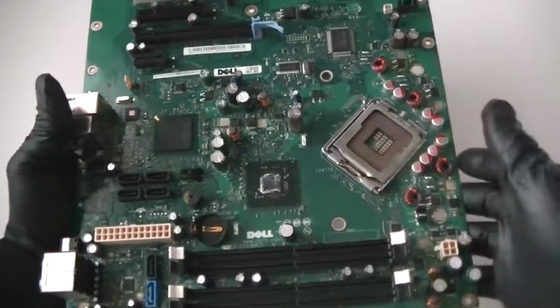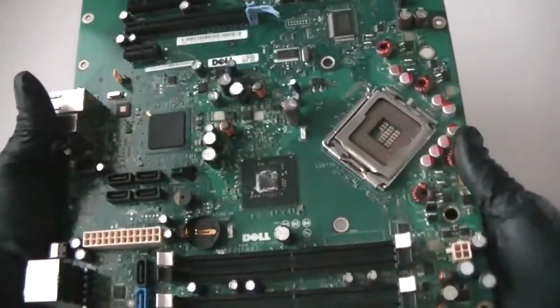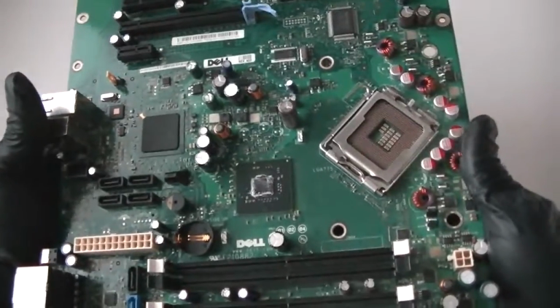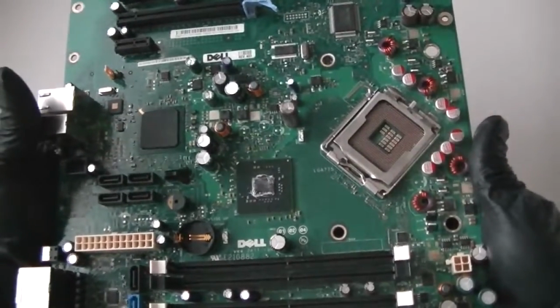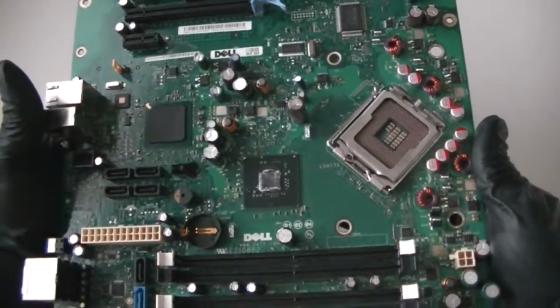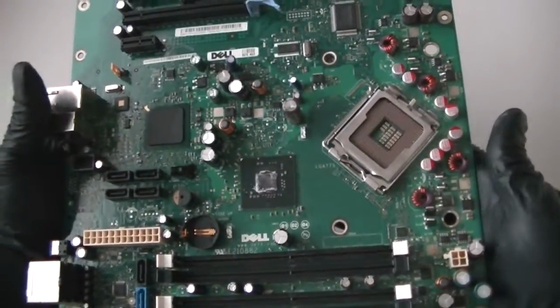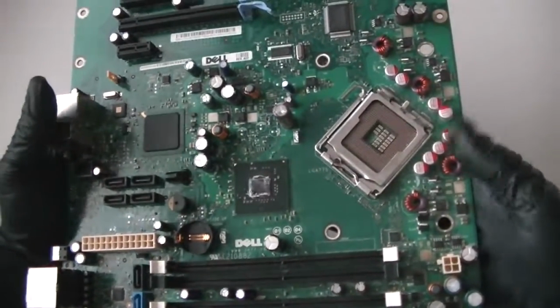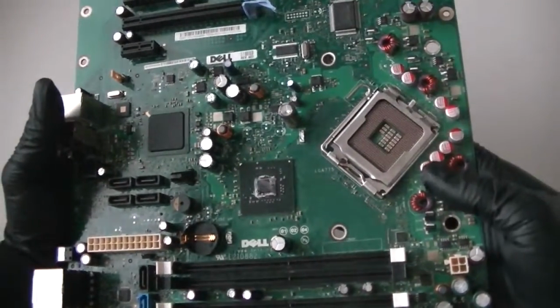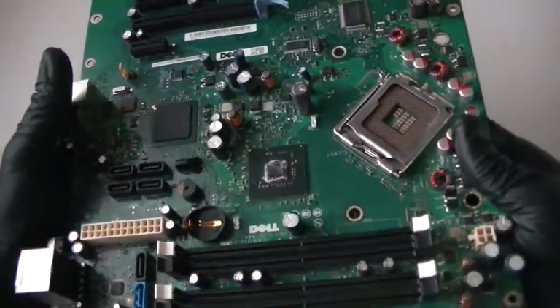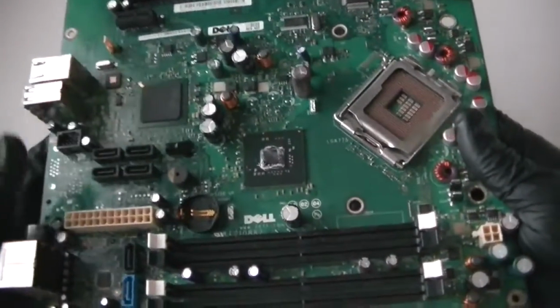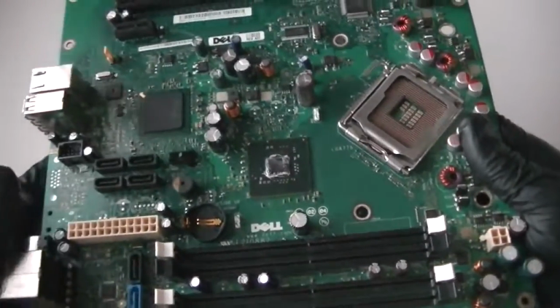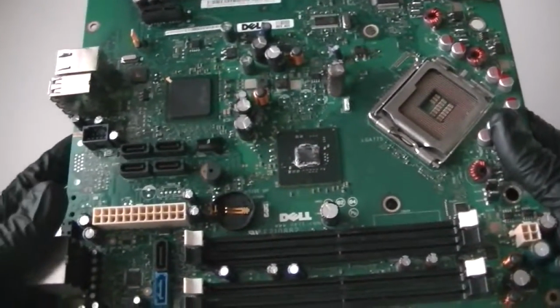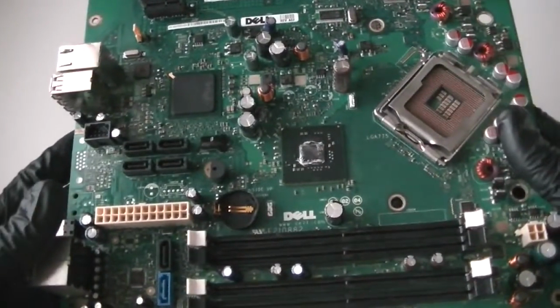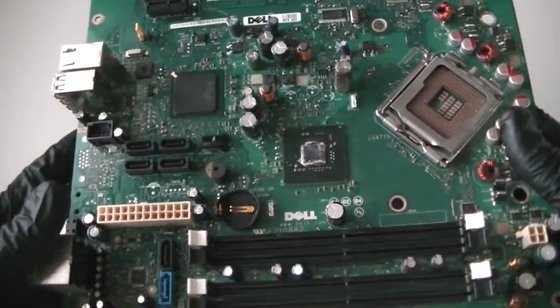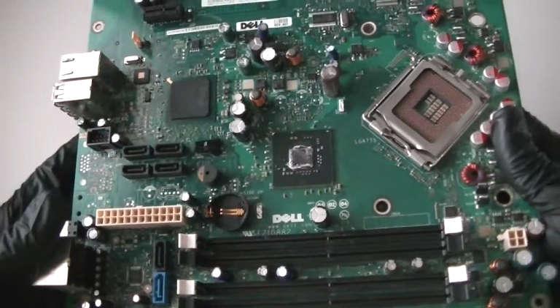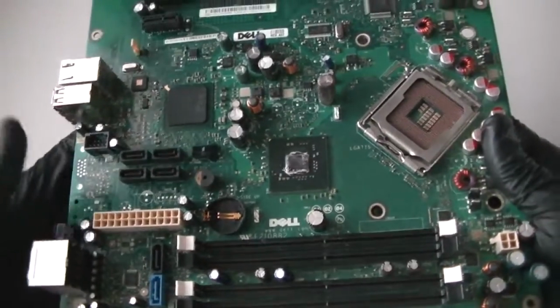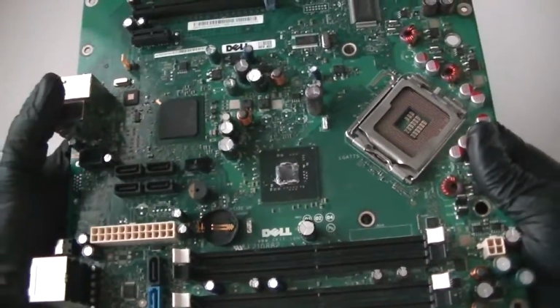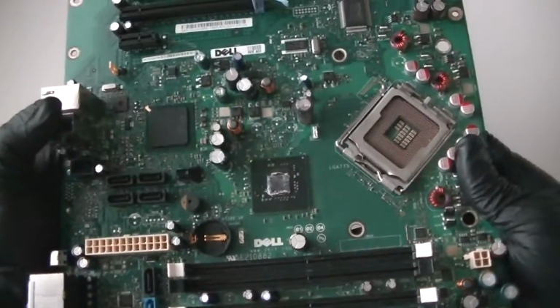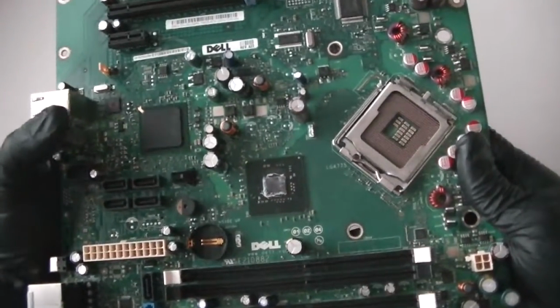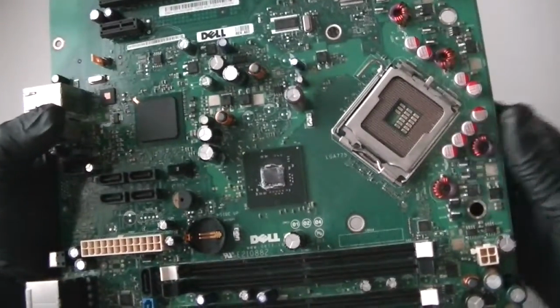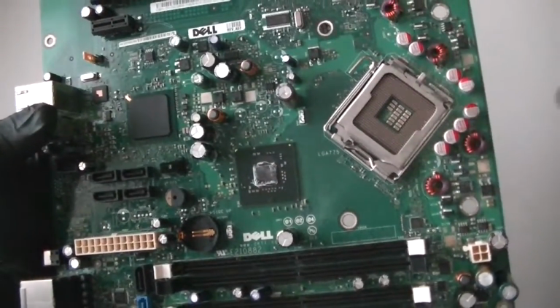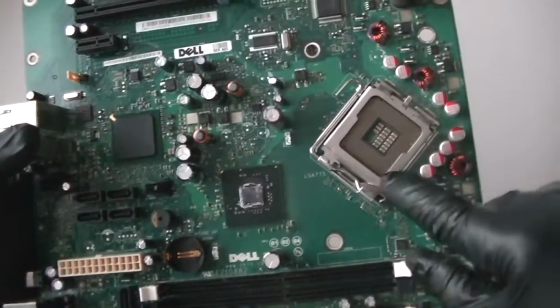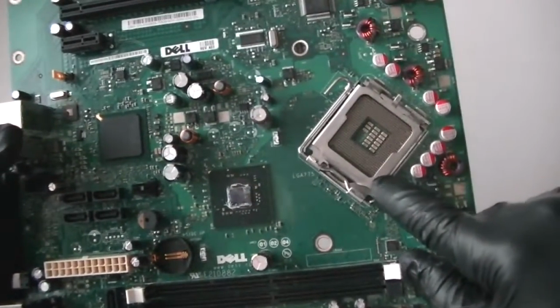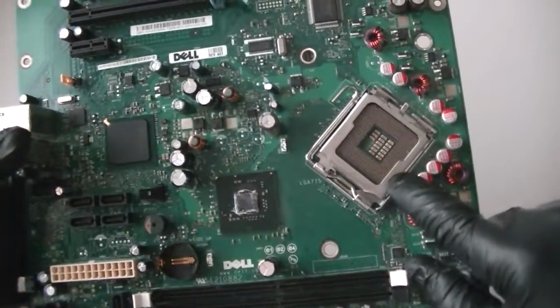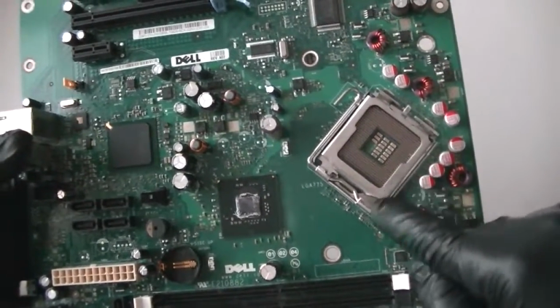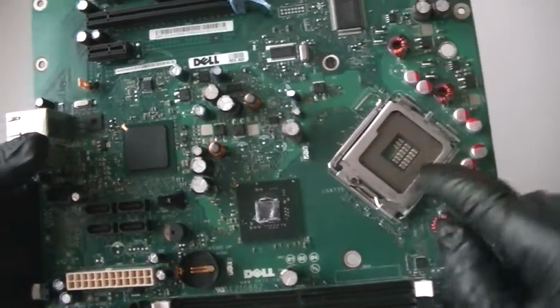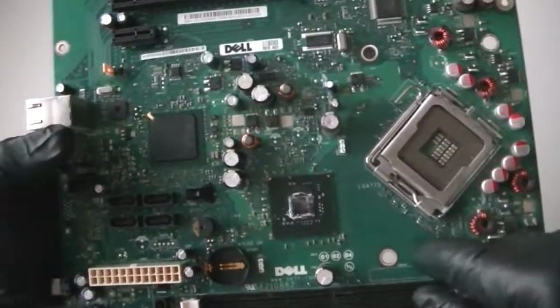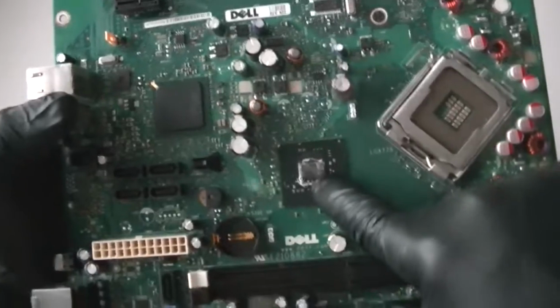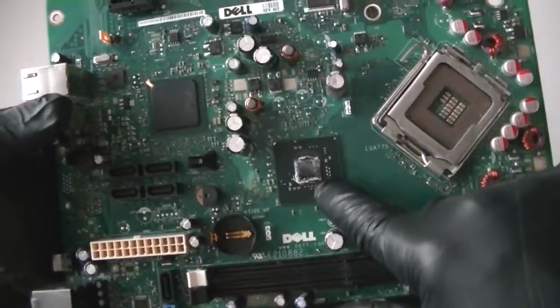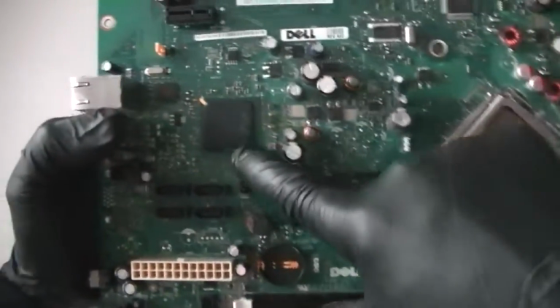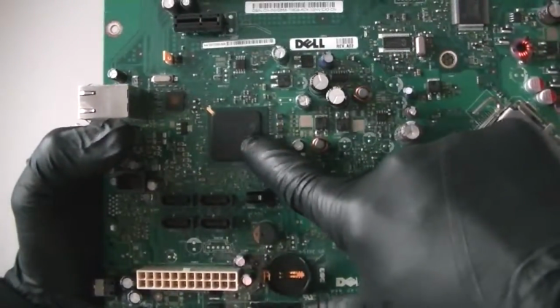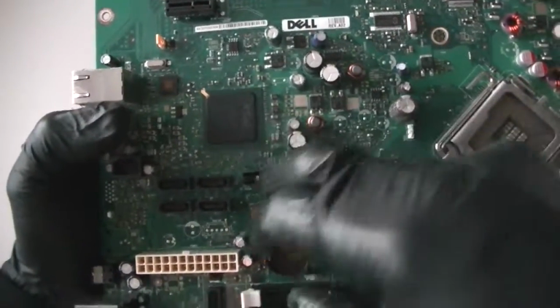This is MXKDI. Here we have another motherboard from Dell, the Dimension 9200 XPS. Here's an Intel Socket 775, here's a North Bridge, and South Bridge right there.